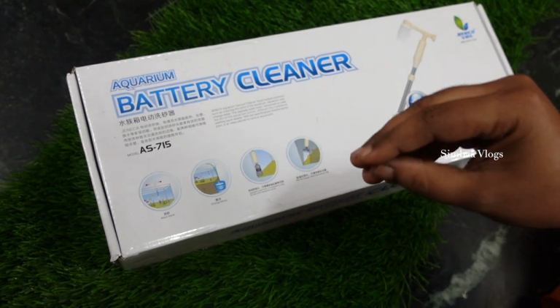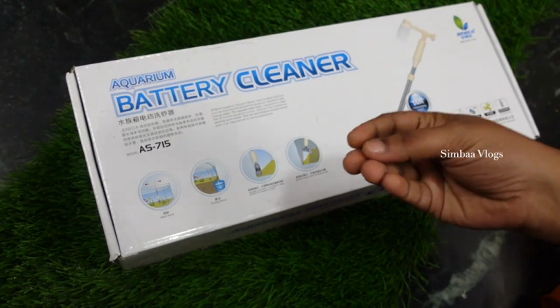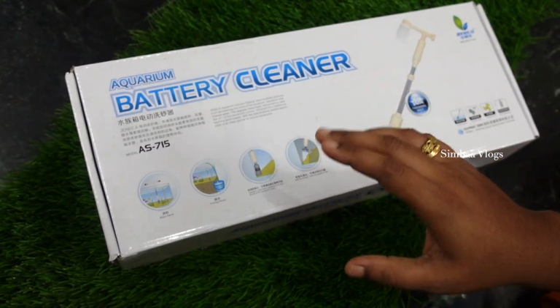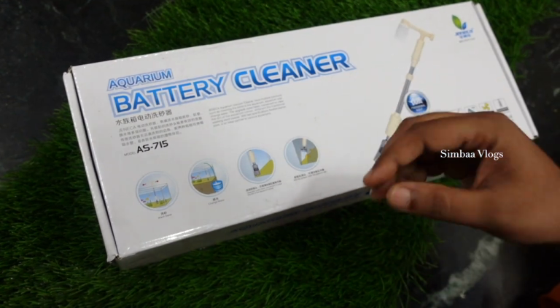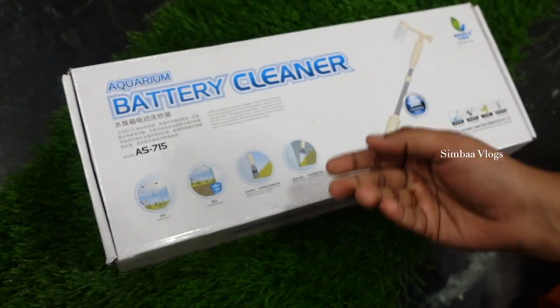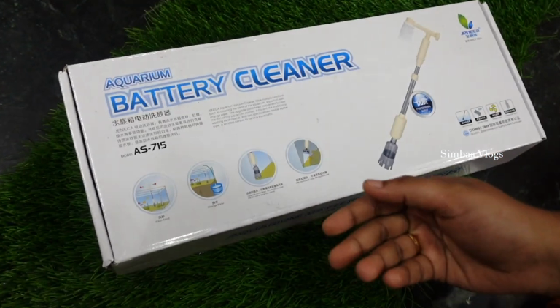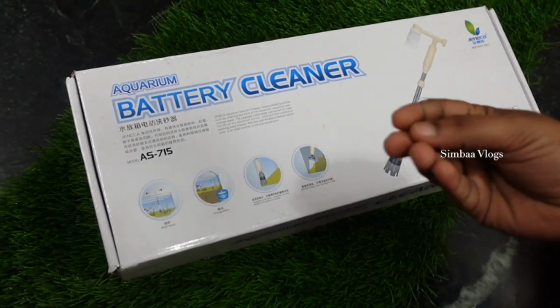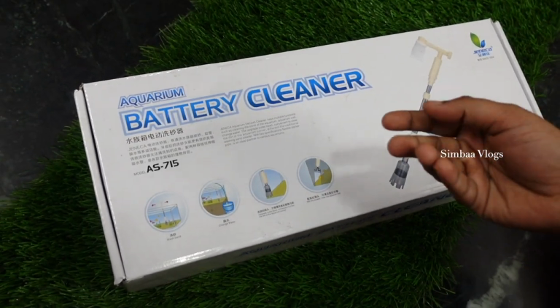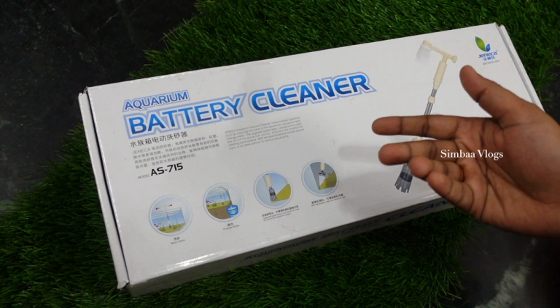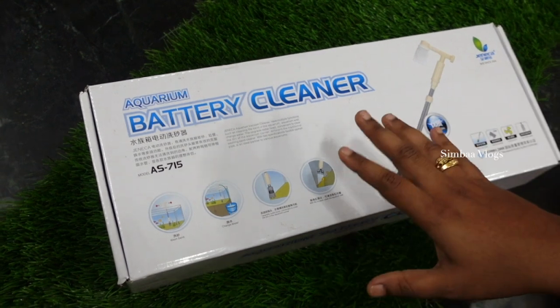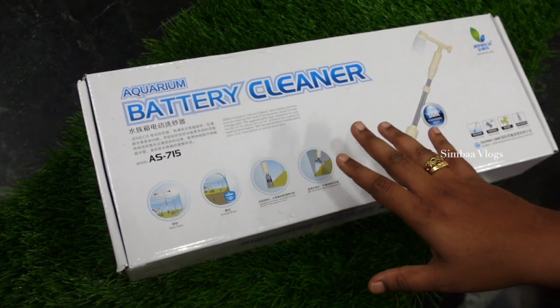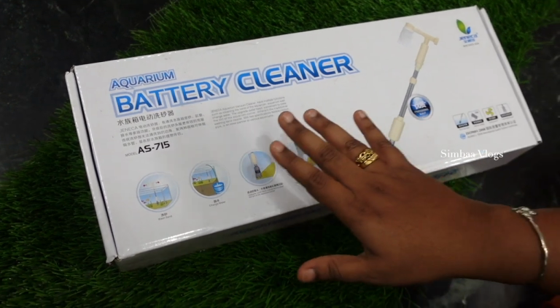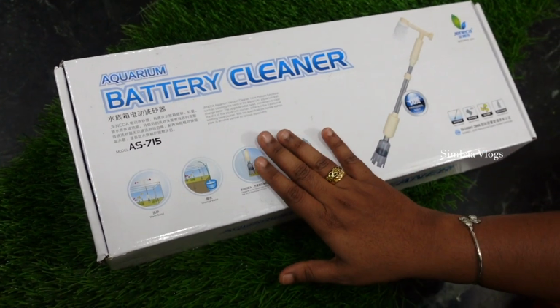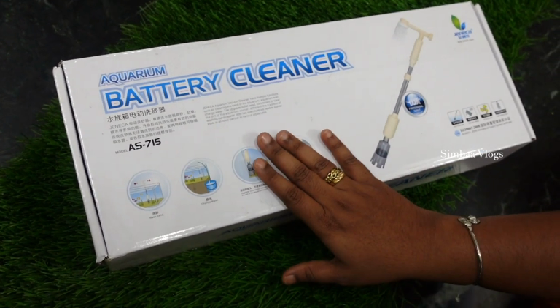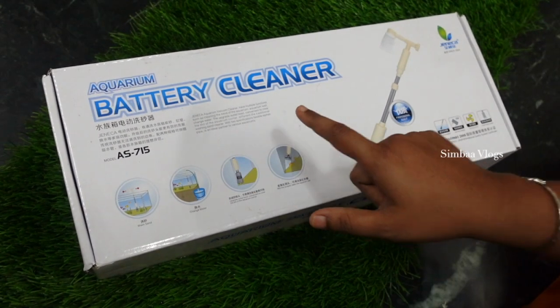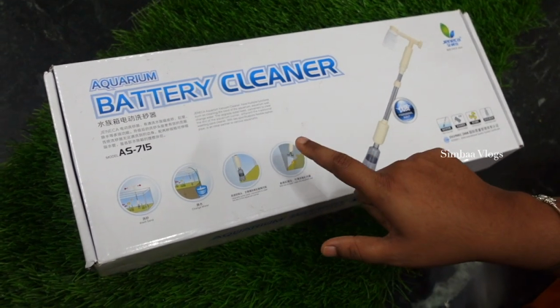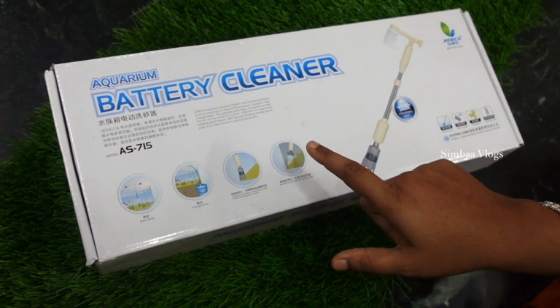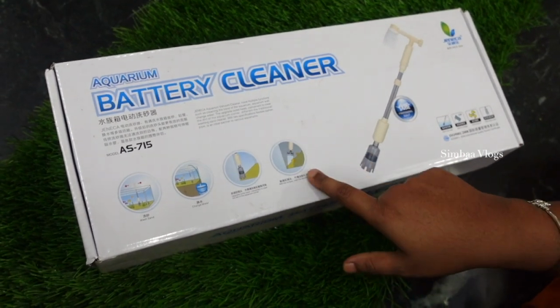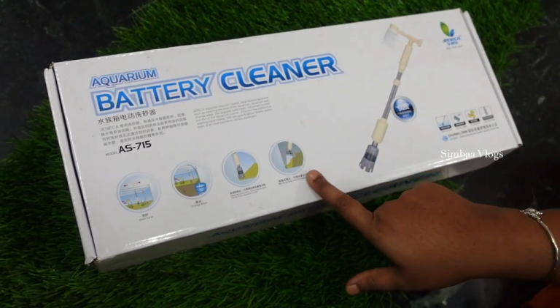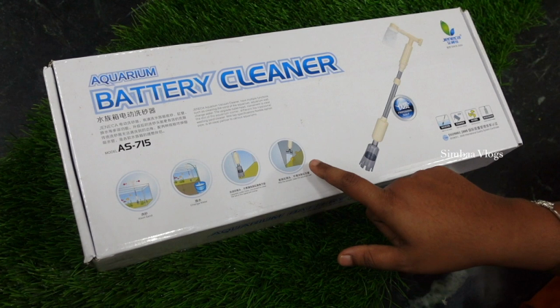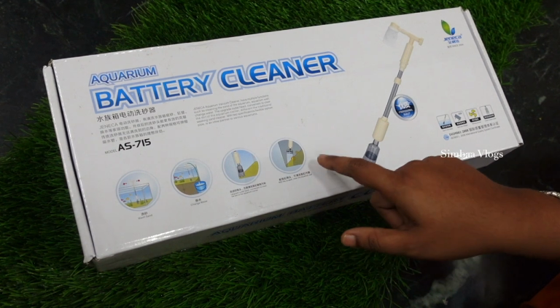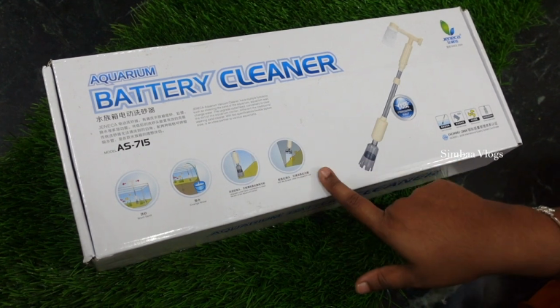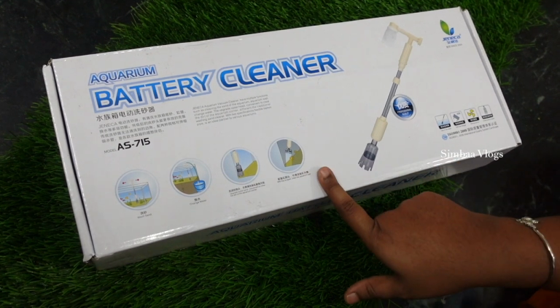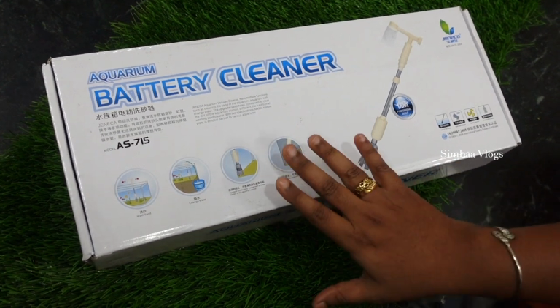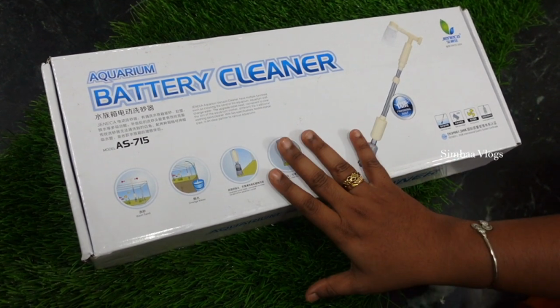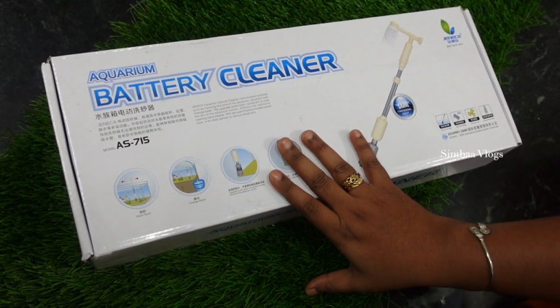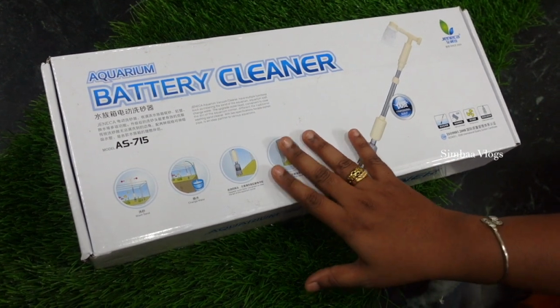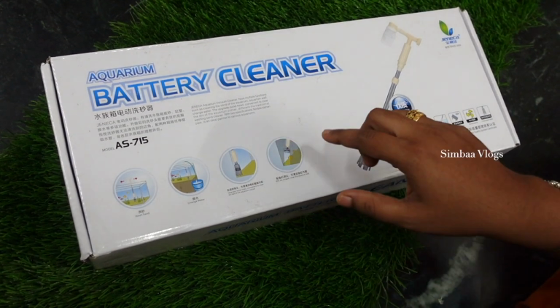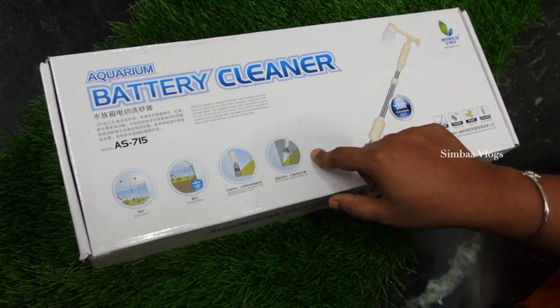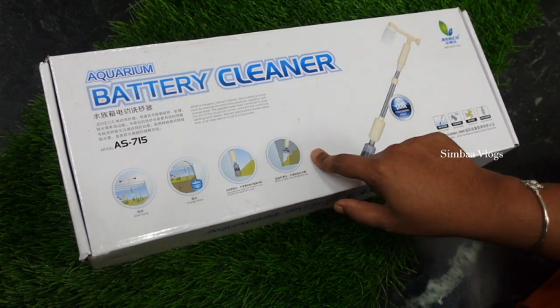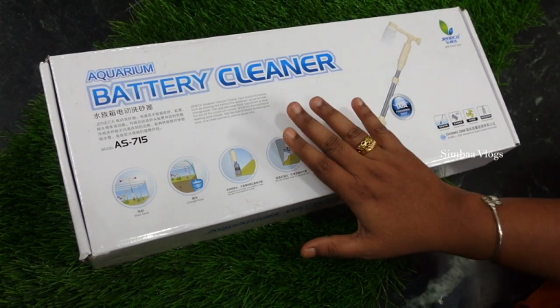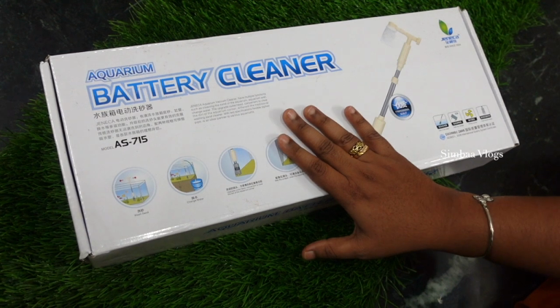There are a lot of kits in aquarium tanks. We are going to unbox it. This is a little different. I ordered it and the price is around 2000.